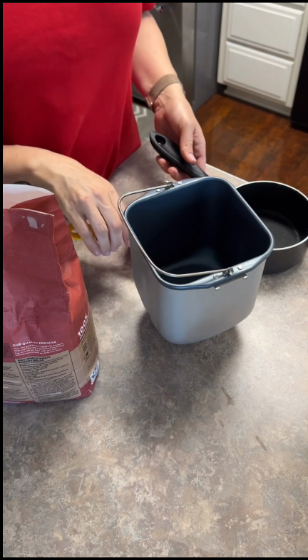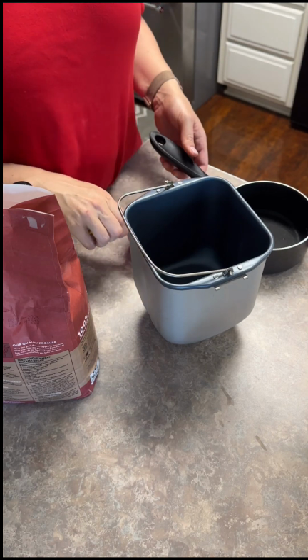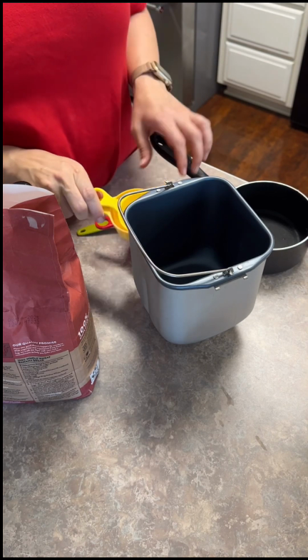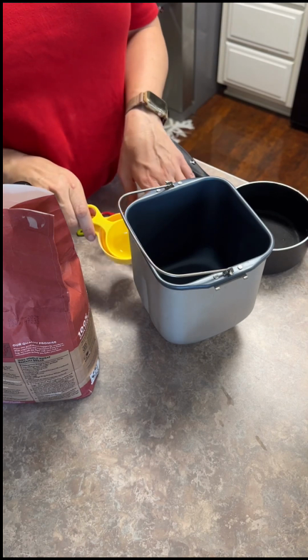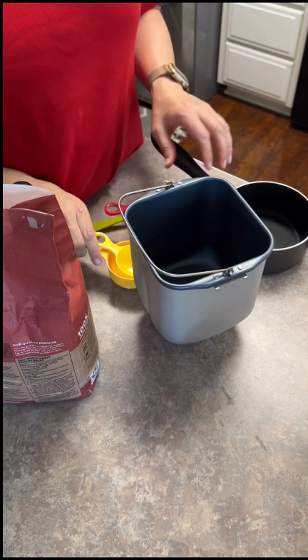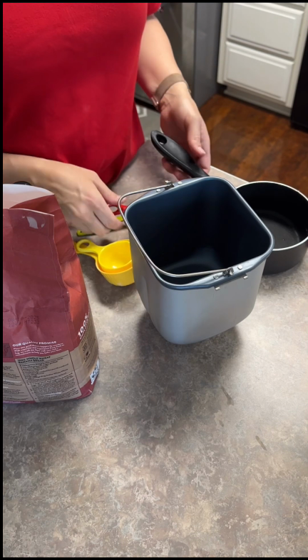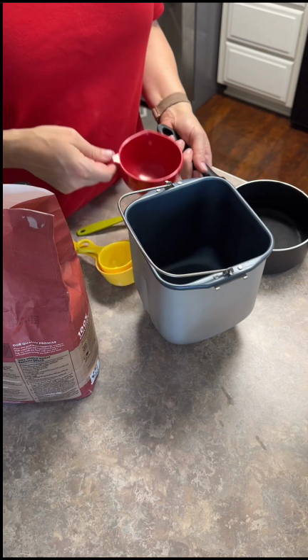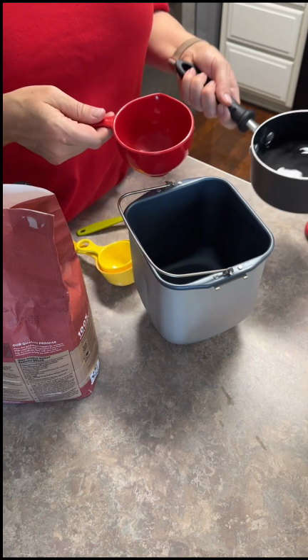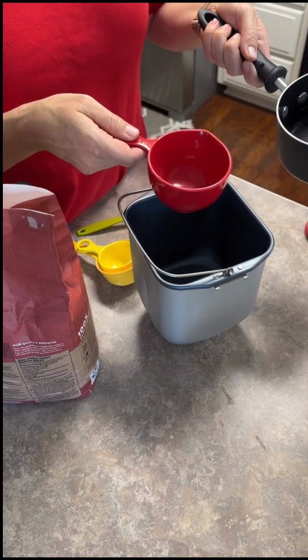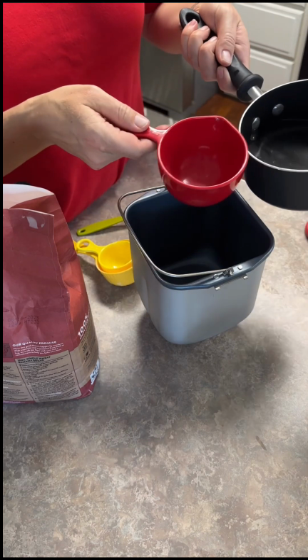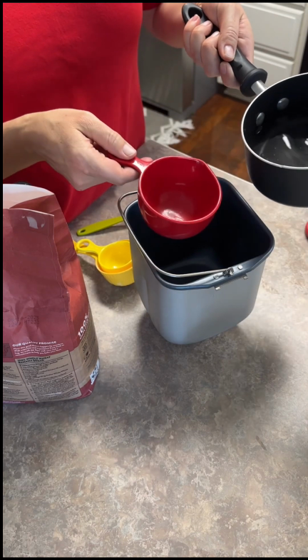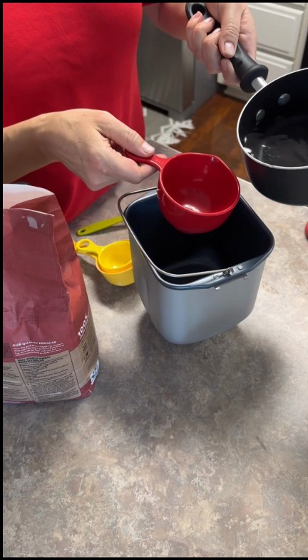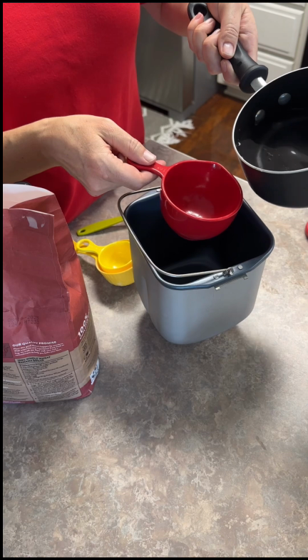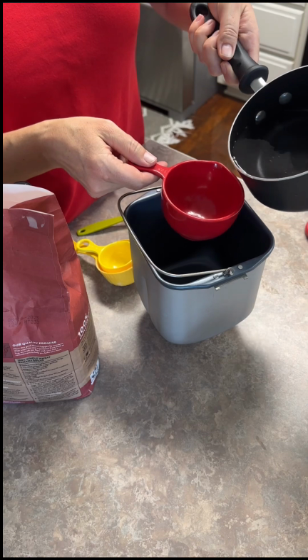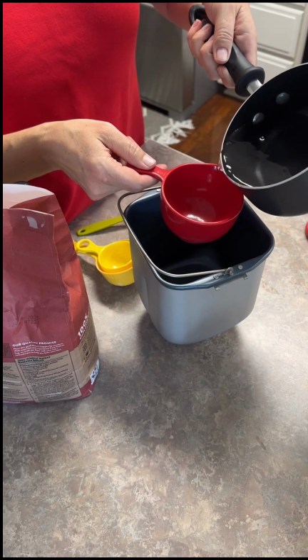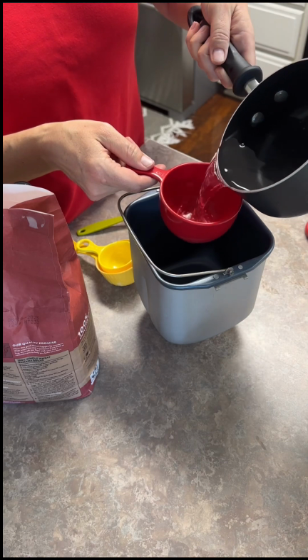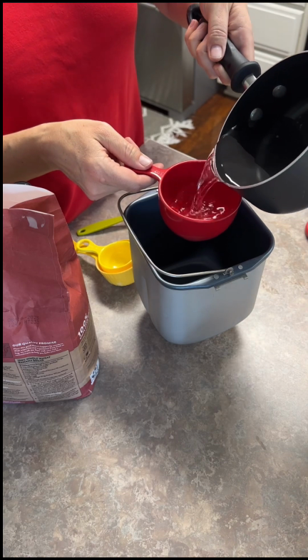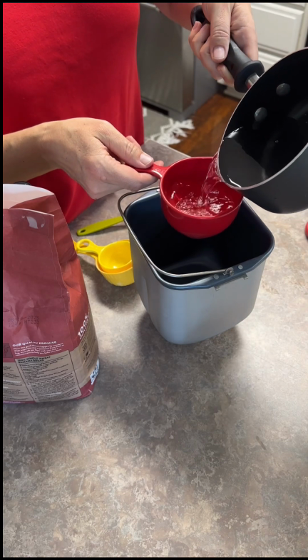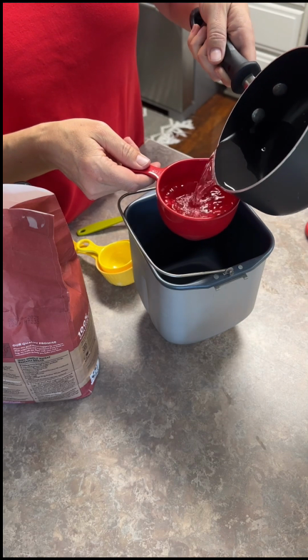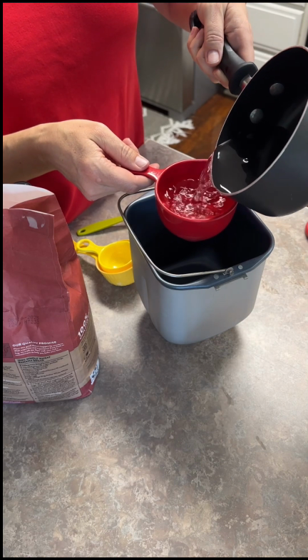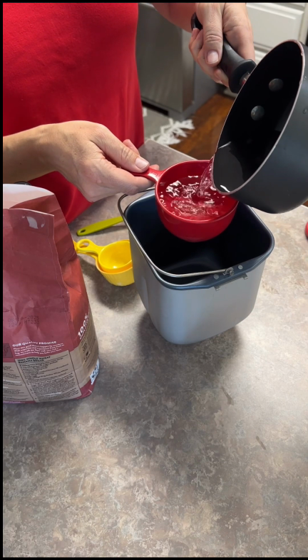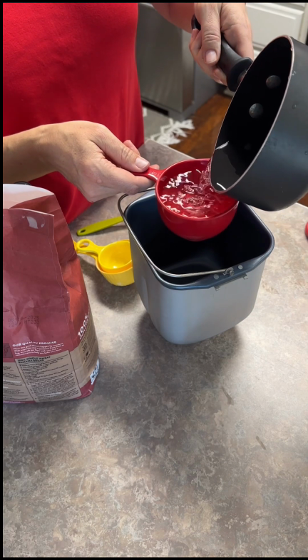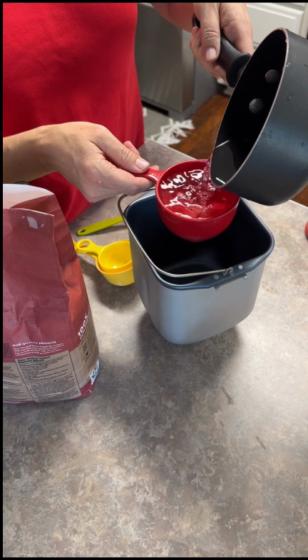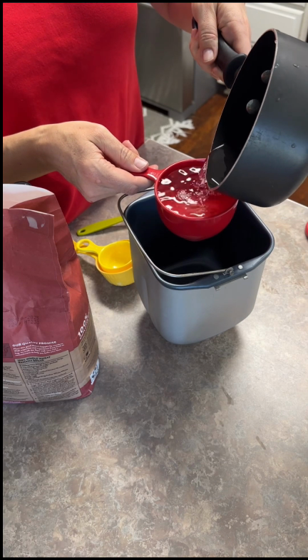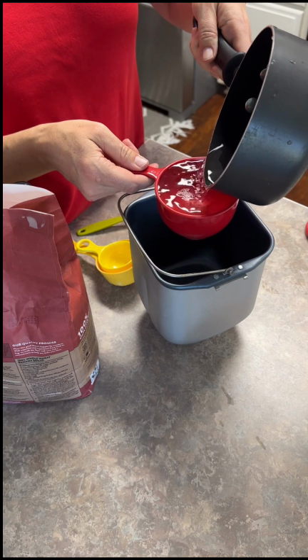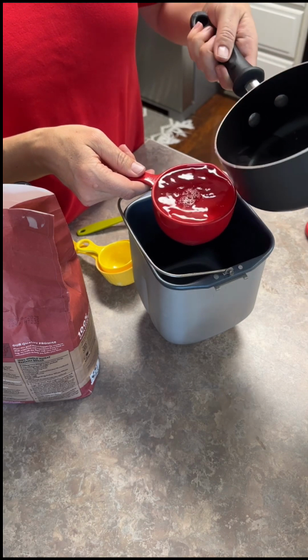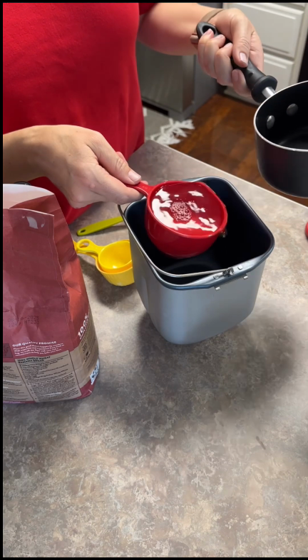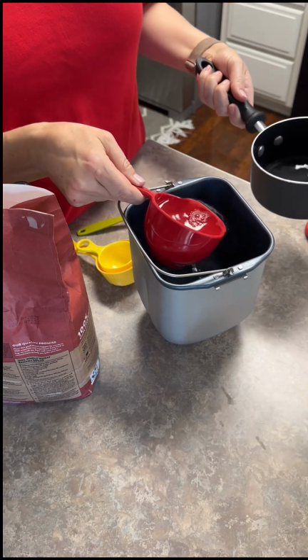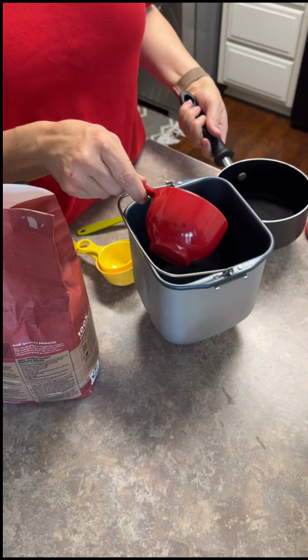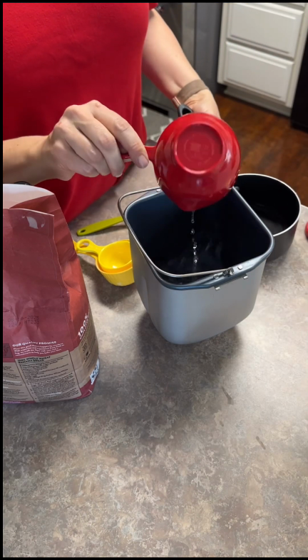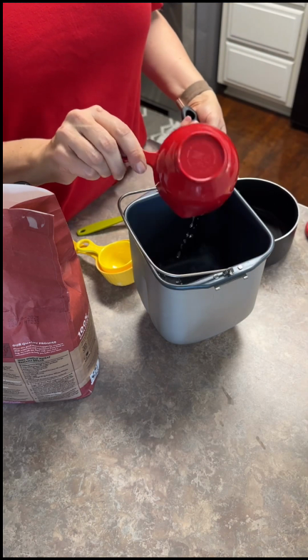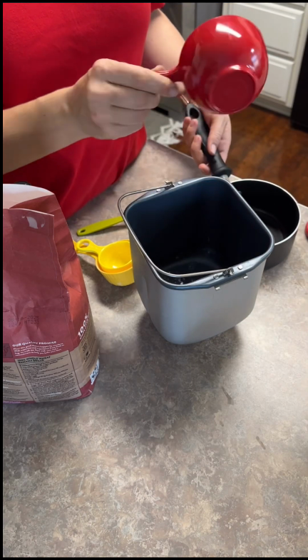So we're going to go ahead and do this. One cup of very warm water - this is actually out of the tap, just very warm water. So we're going to do one cup of that.